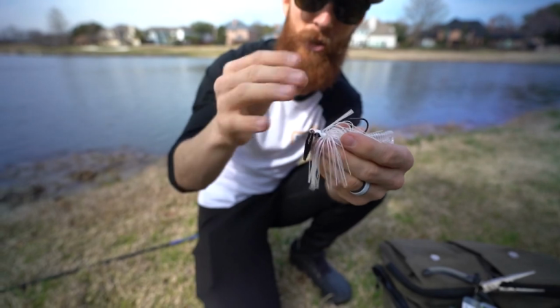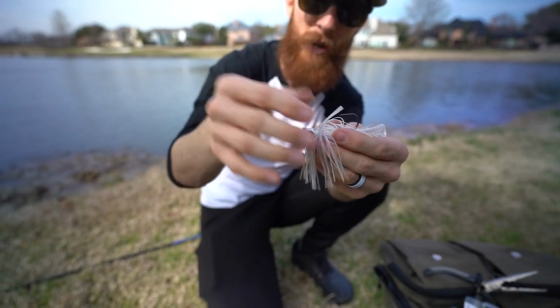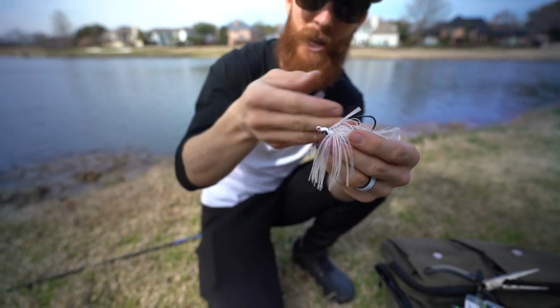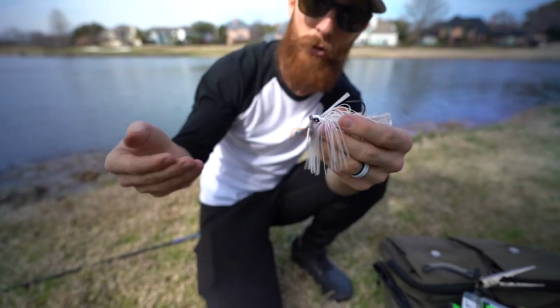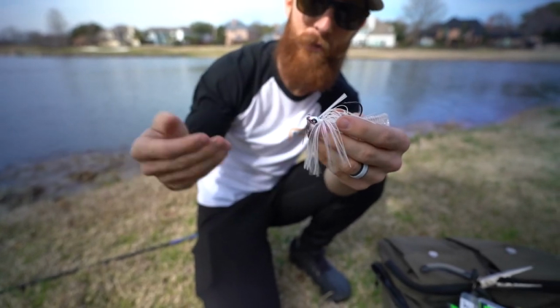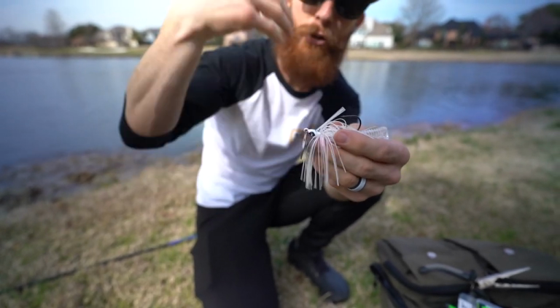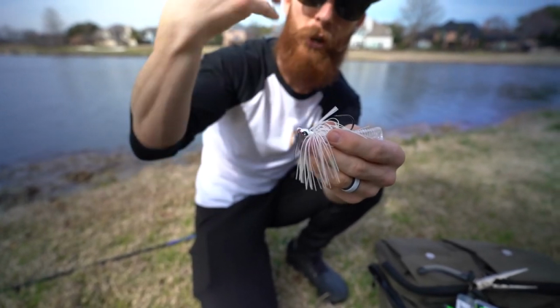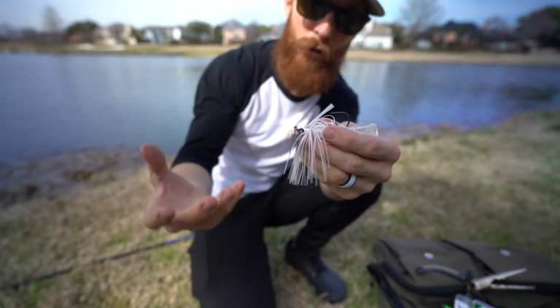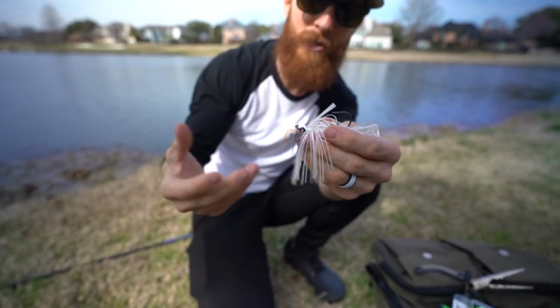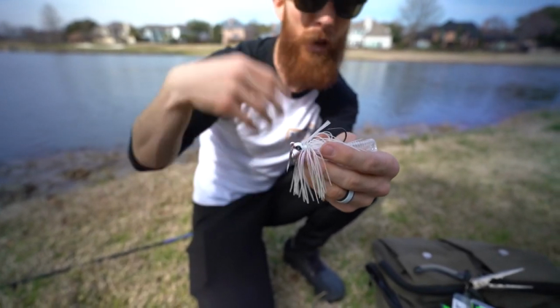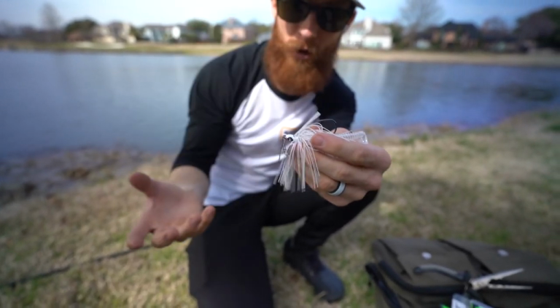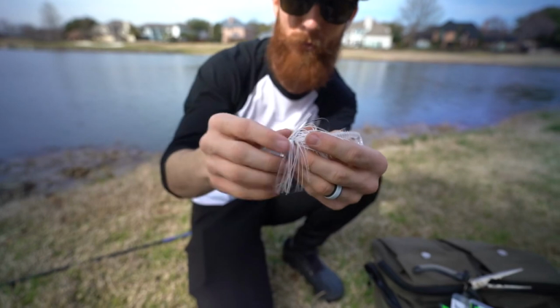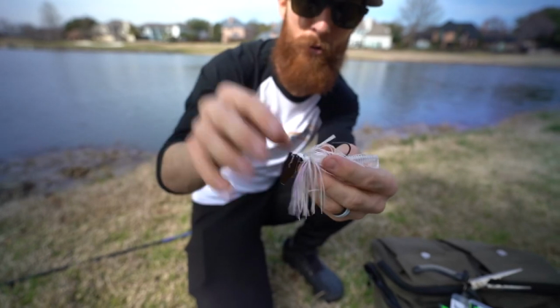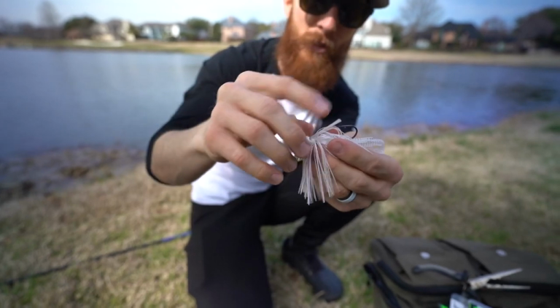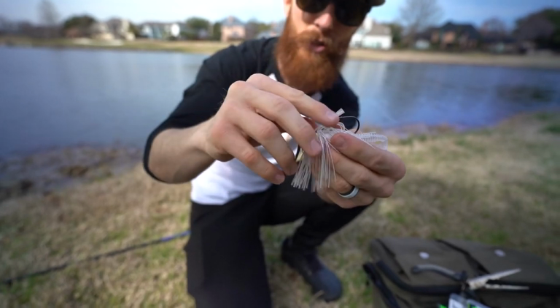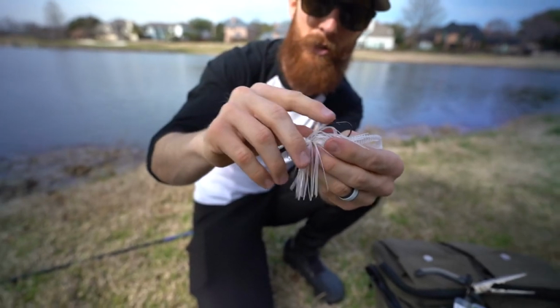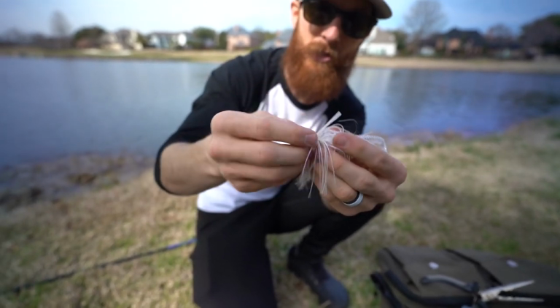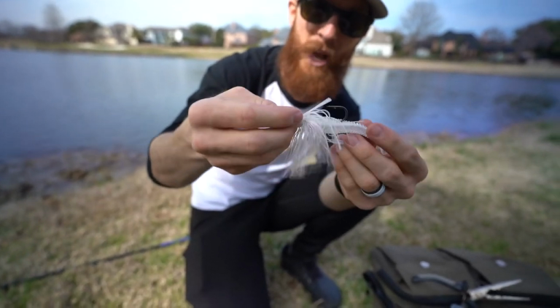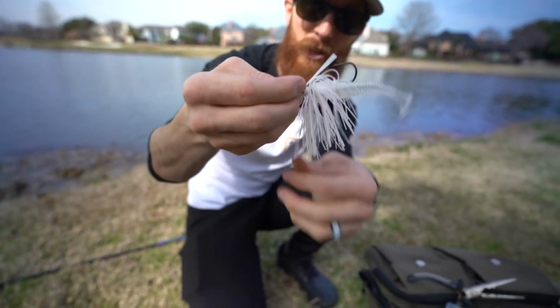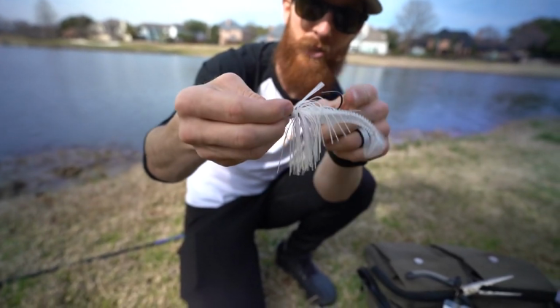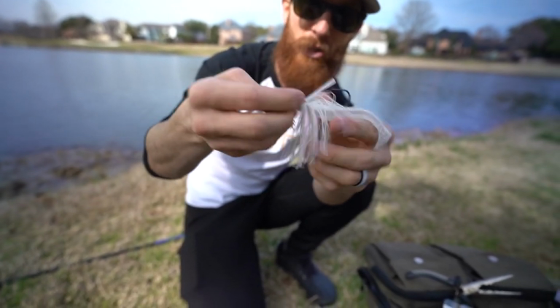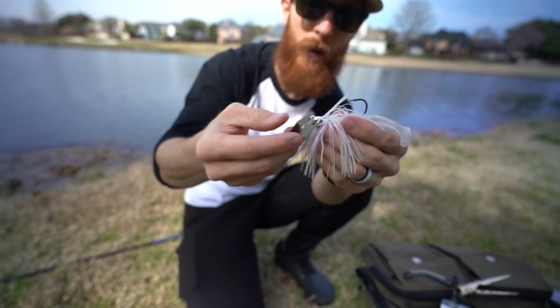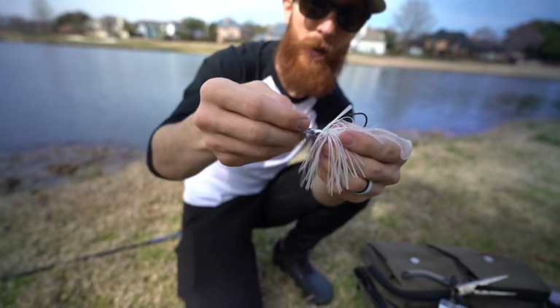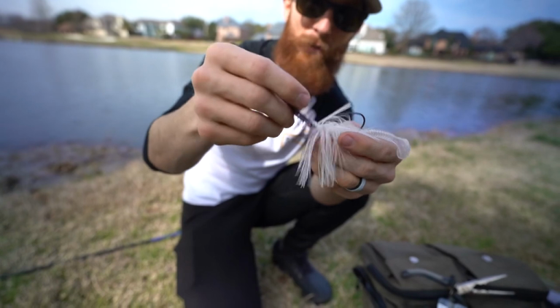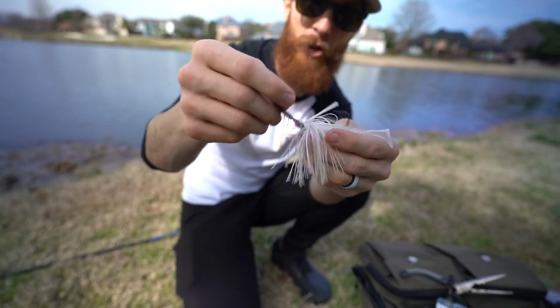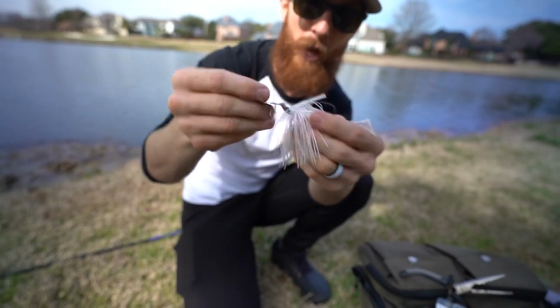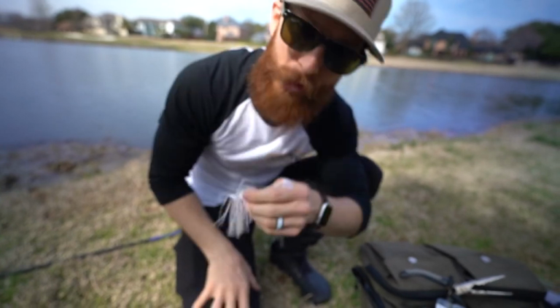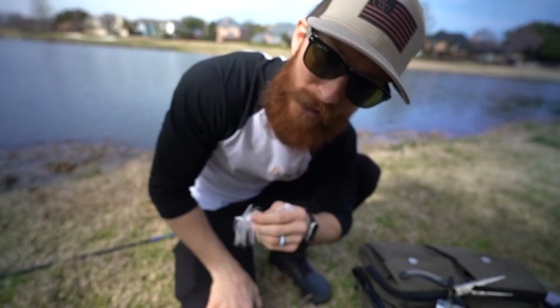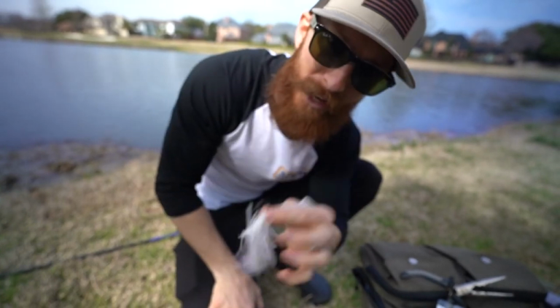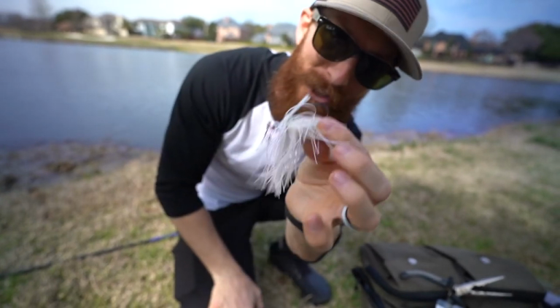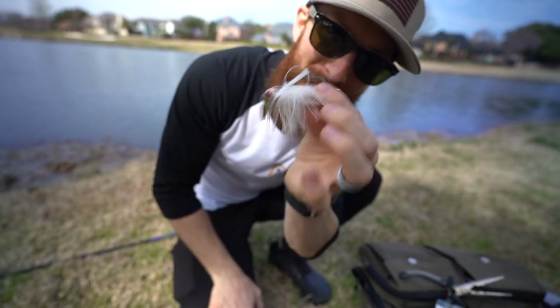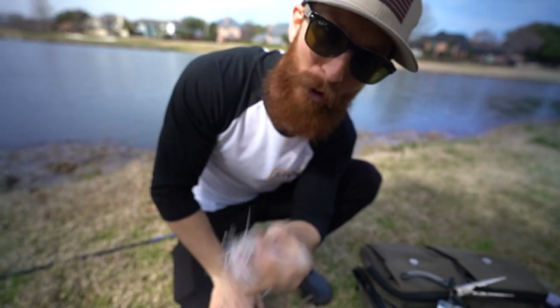The chatterbait is going to stay closer to the surface. You can work it over the grass and other structure, so this guard is not necessarily as needed. That hook is going to stay straight up and you're going to have that chatter going. I think we're going to get some hits, guys. Let's get this thing in the water.